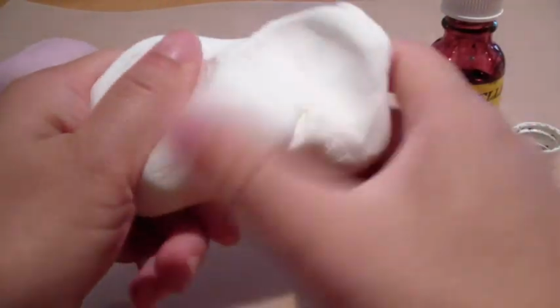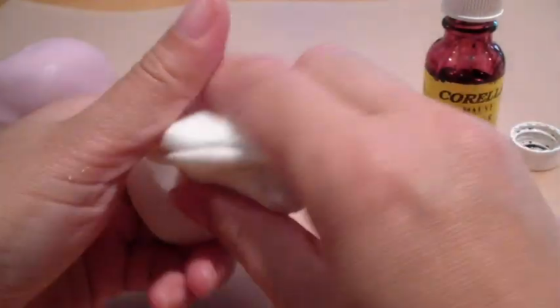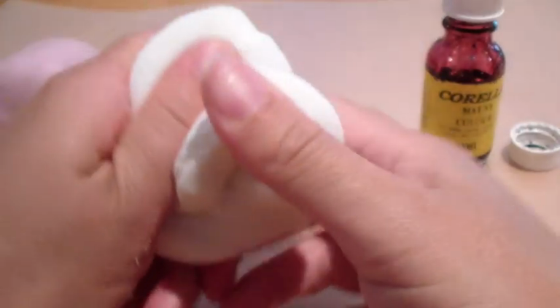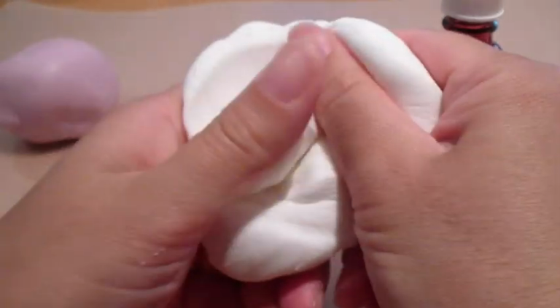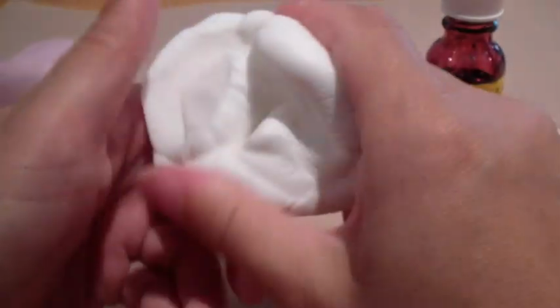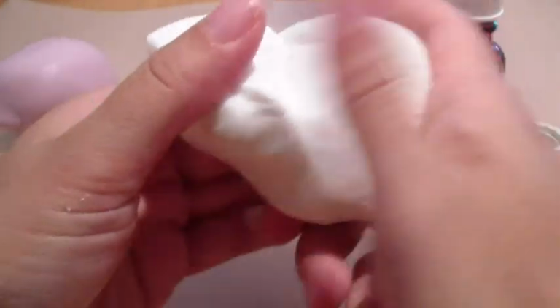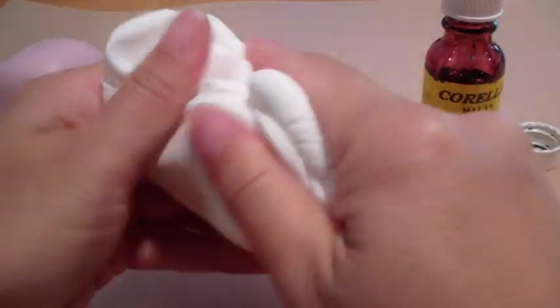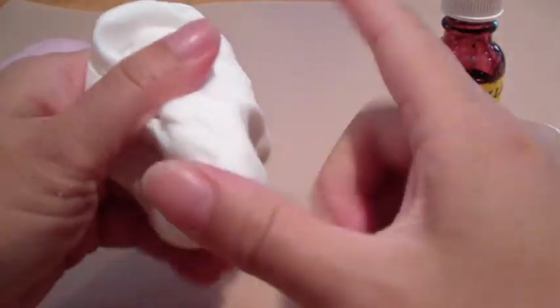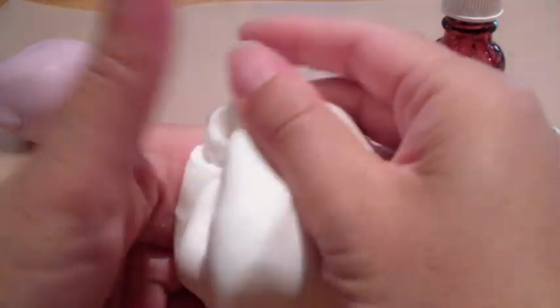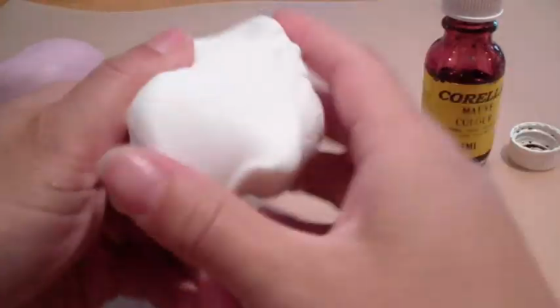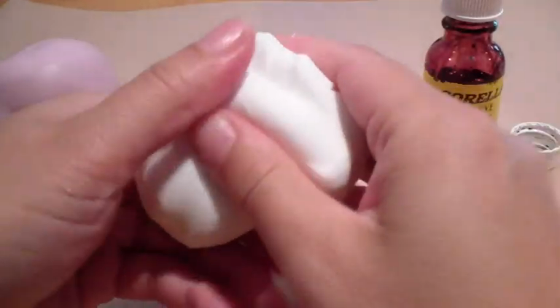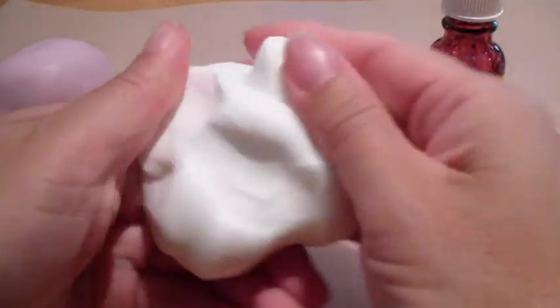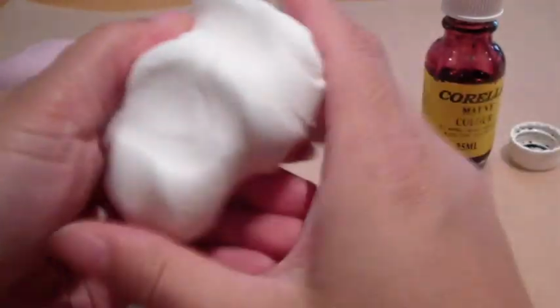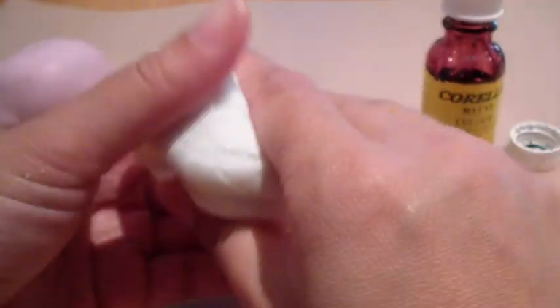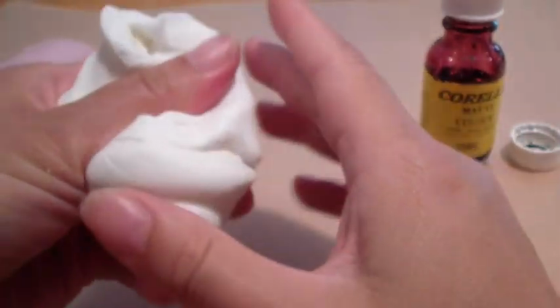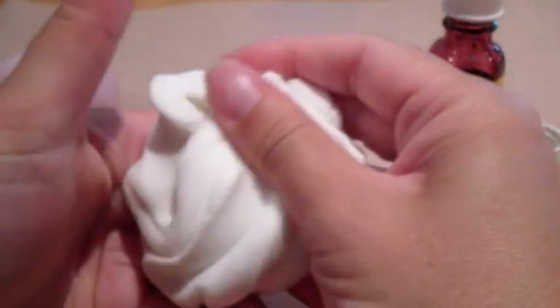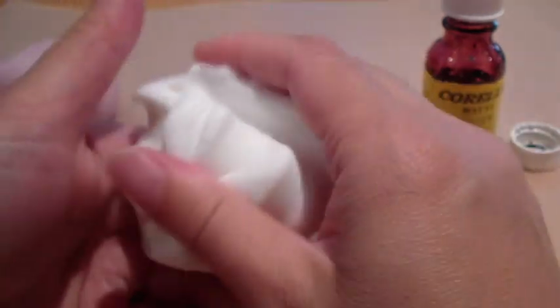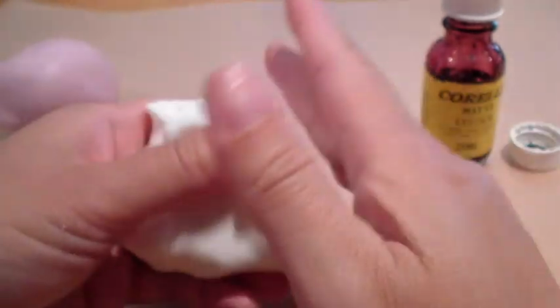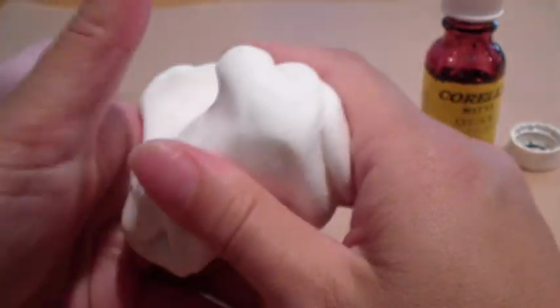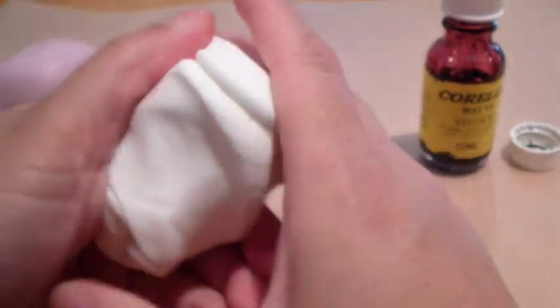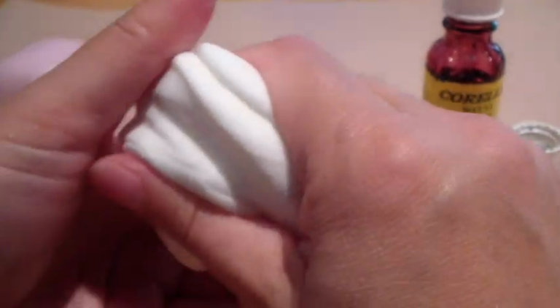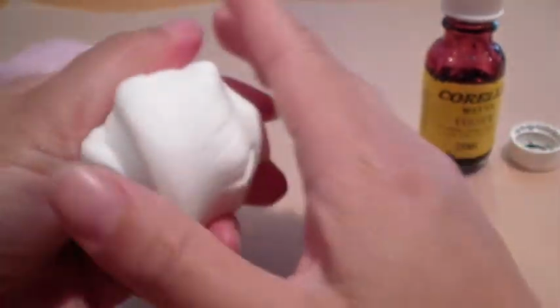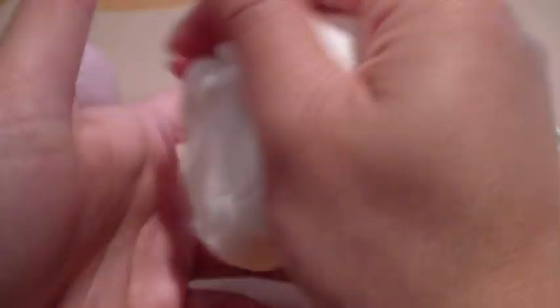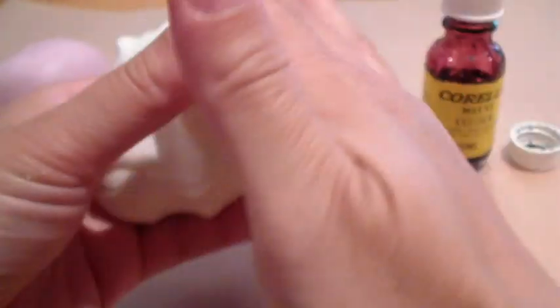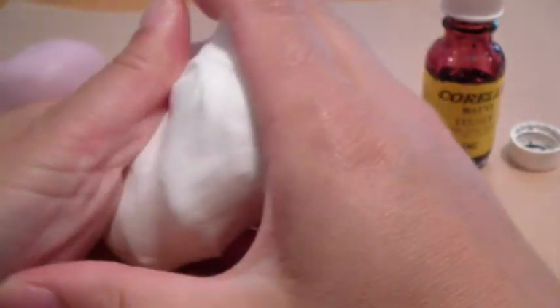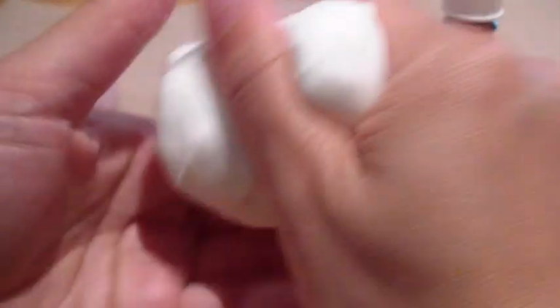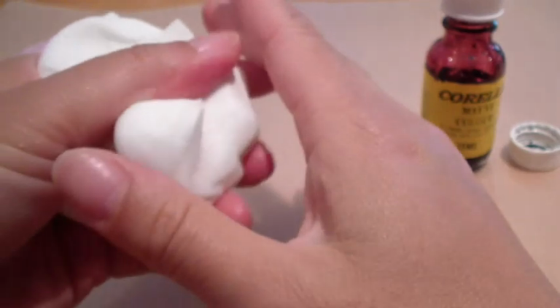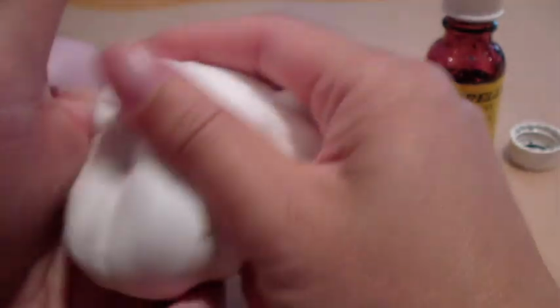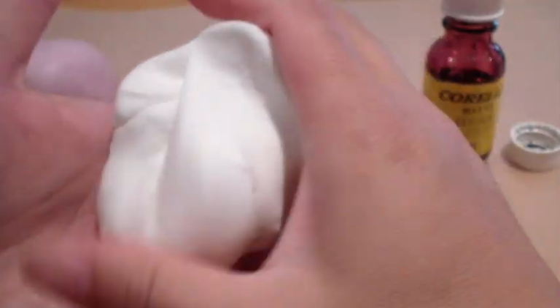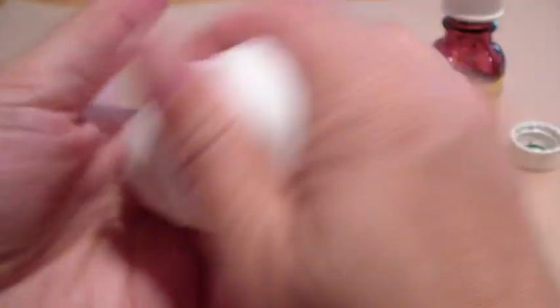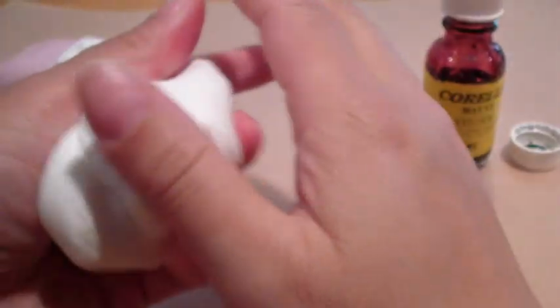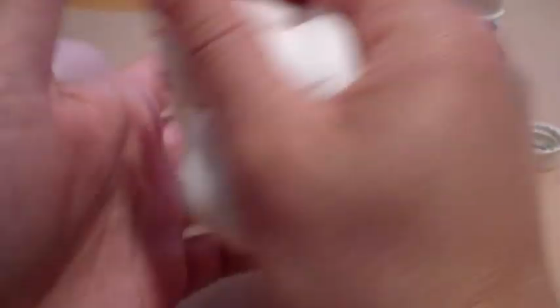So with your white fondant, you just knead it up. You can get fondant from your local supermarket in Australia. You can find it in Woolies, or you can get it in Coles as well in the cake decorating section. I think the brand they've got there is Orchards or something.